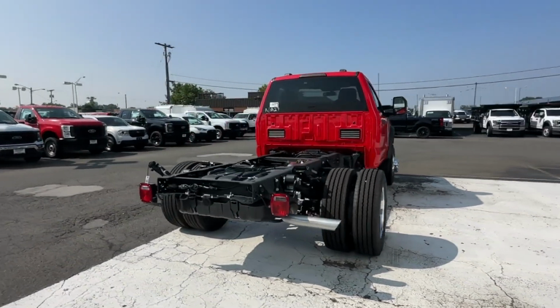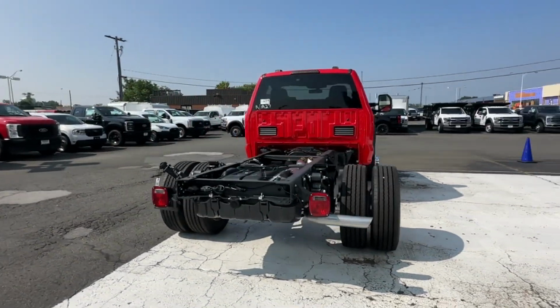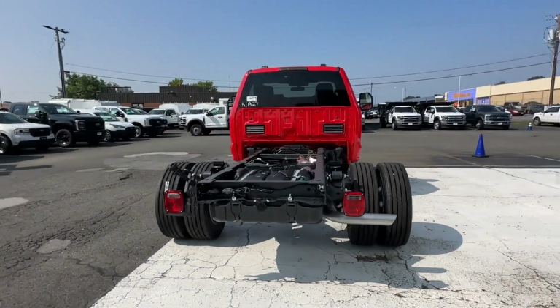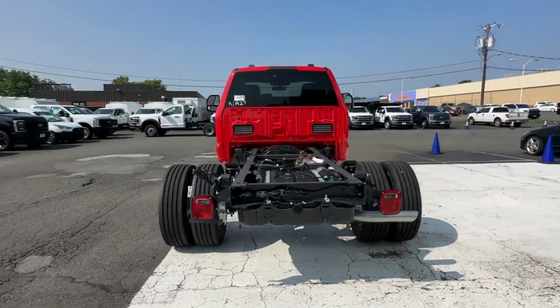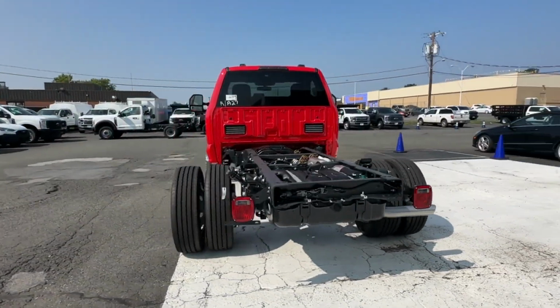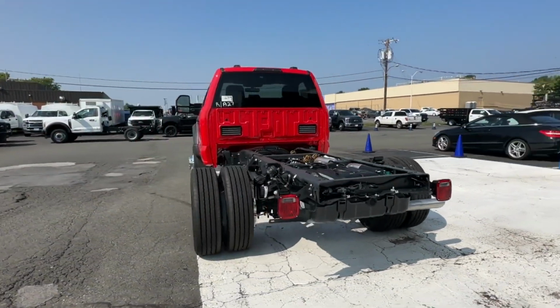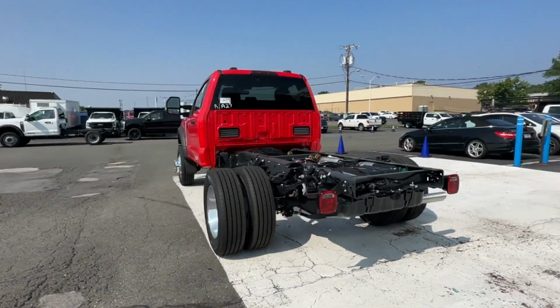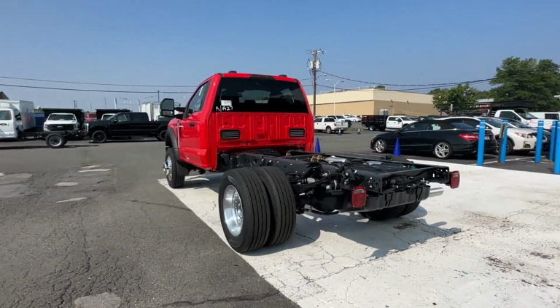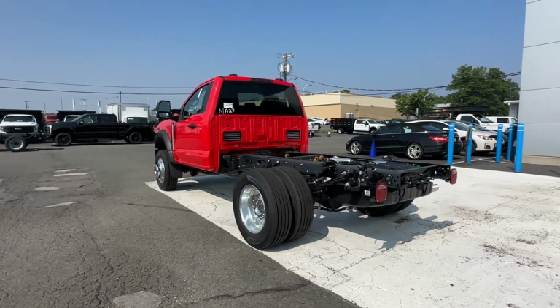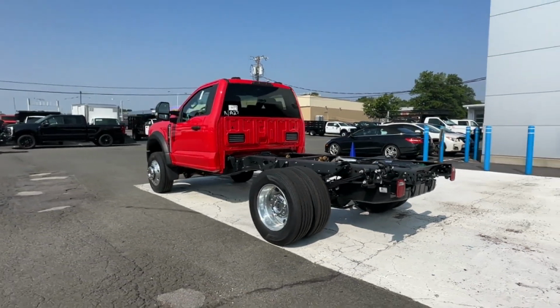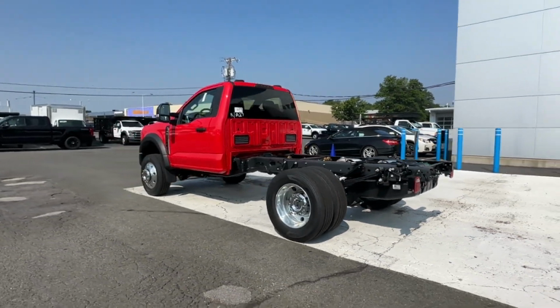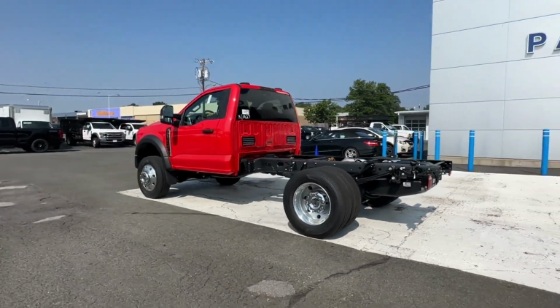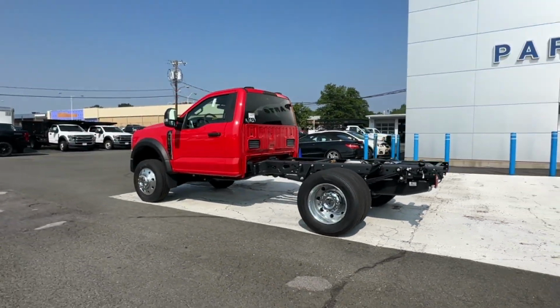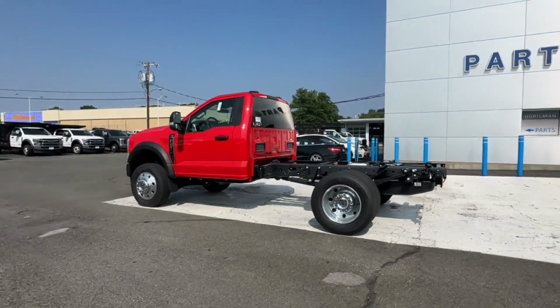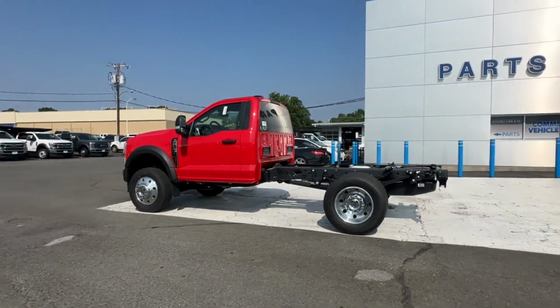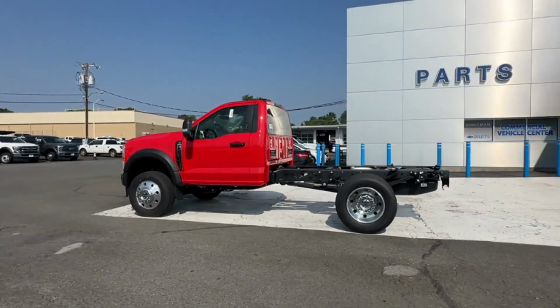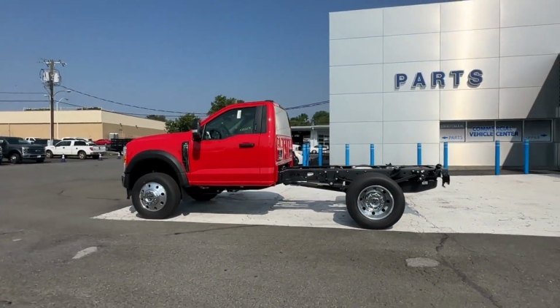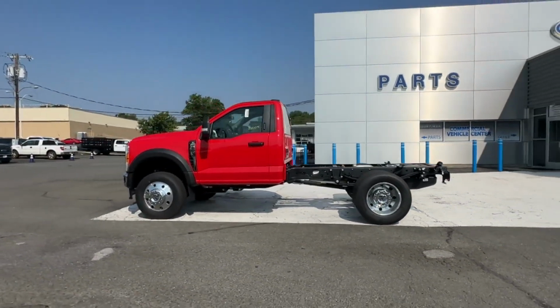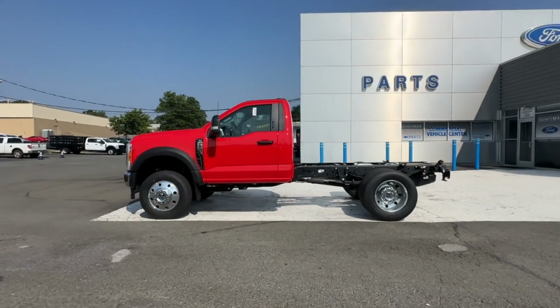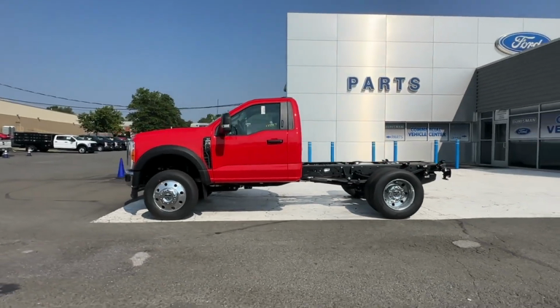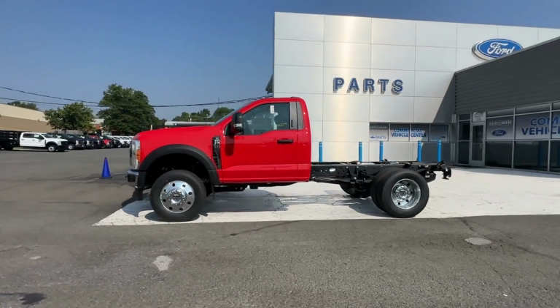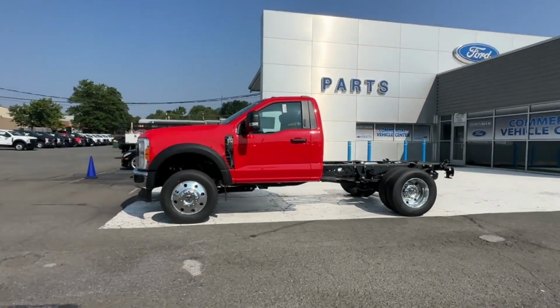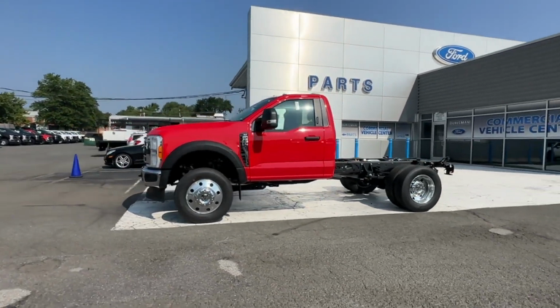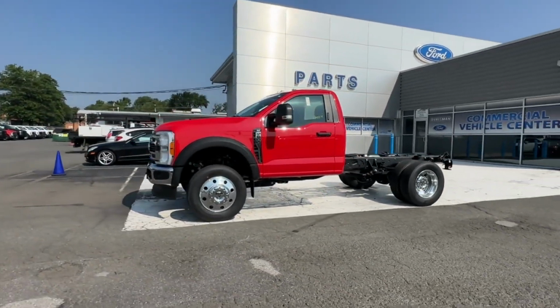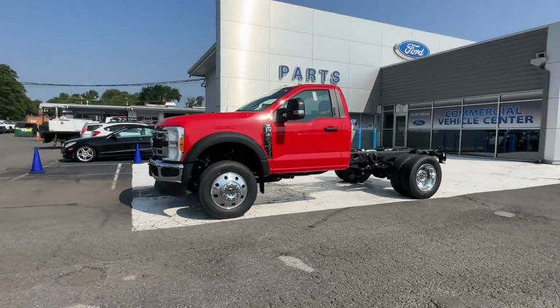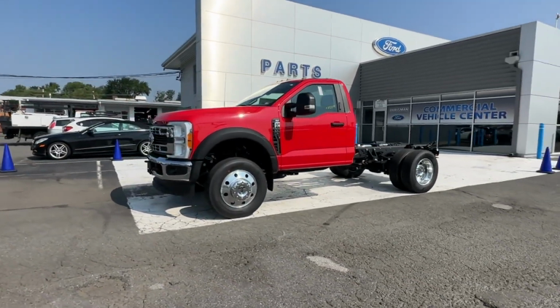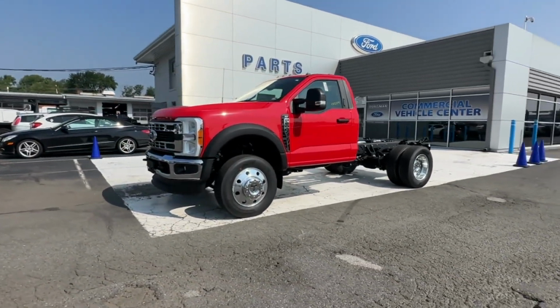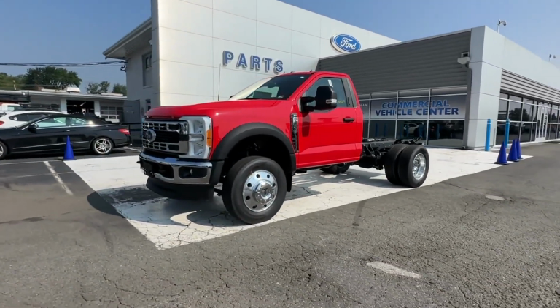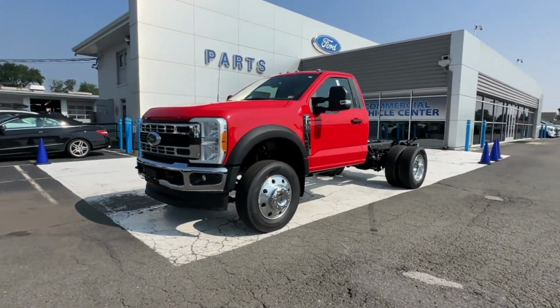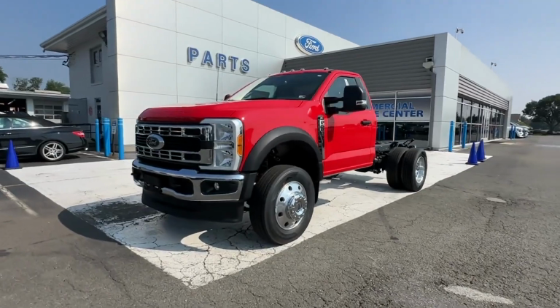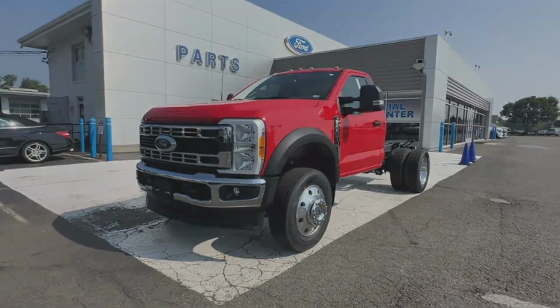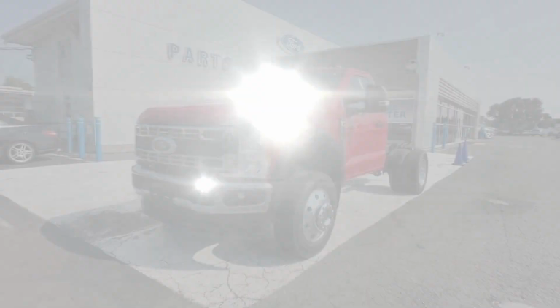lane departure warning, Wi-Fi hotspot, heated side view mirrors, Bluetooth, brake assist, keyless entry, steering wheel audio controls, engine immobilizer, automatic headlights, auxiliary input,